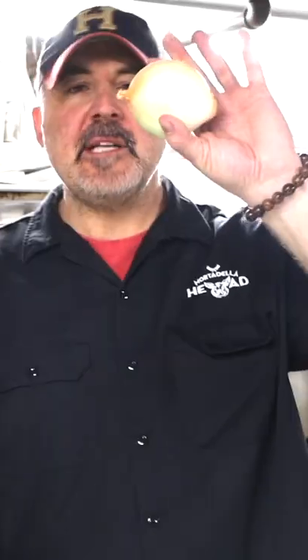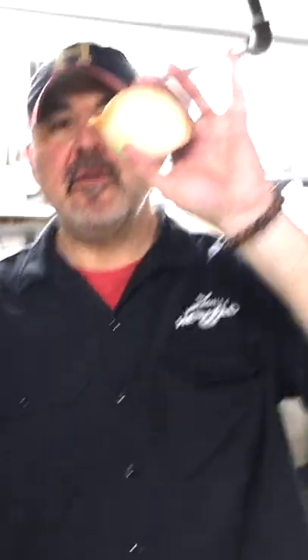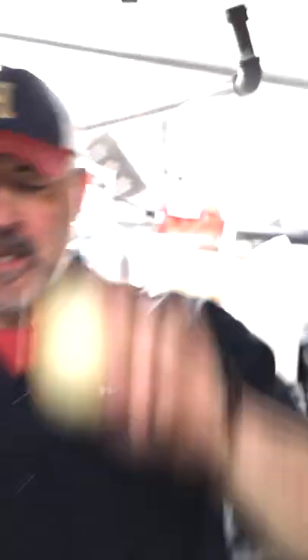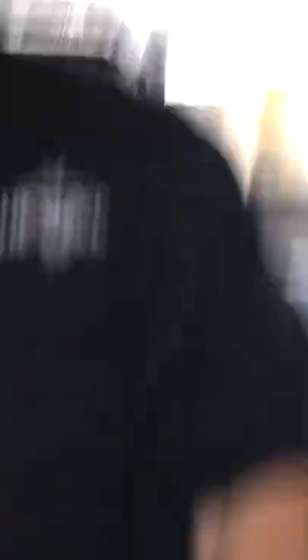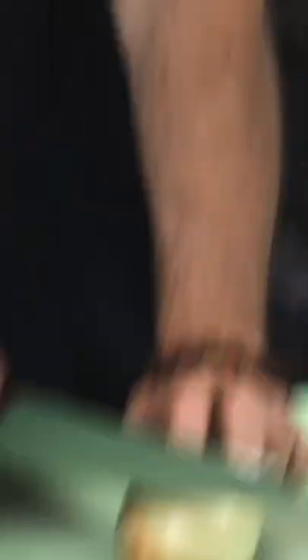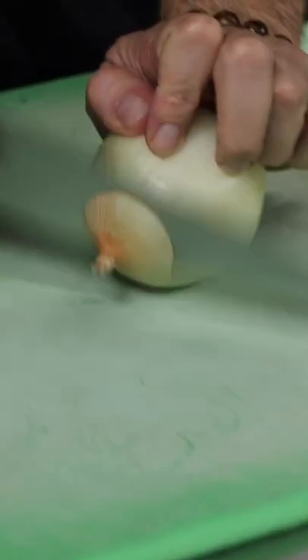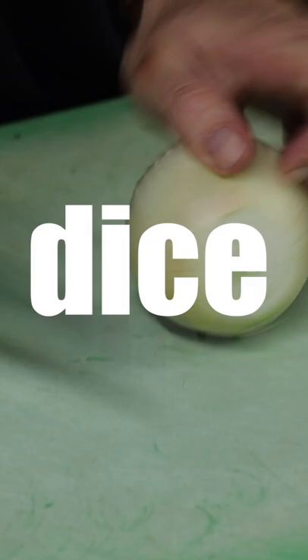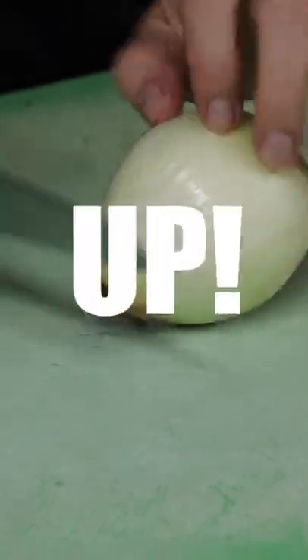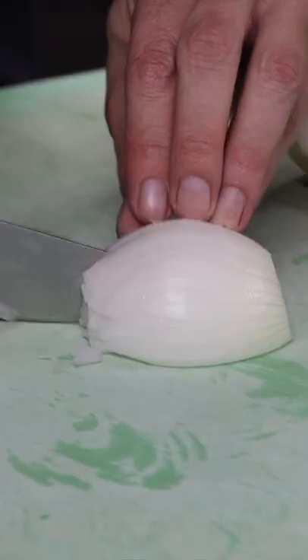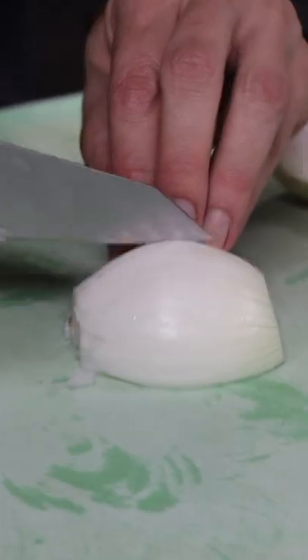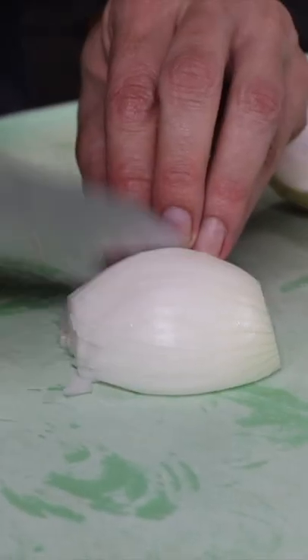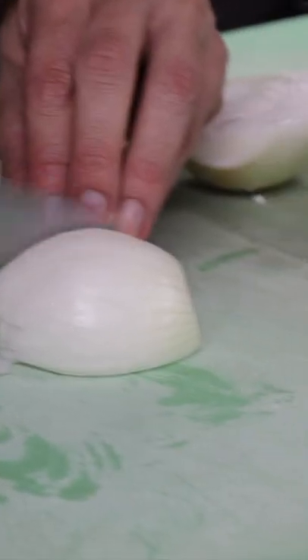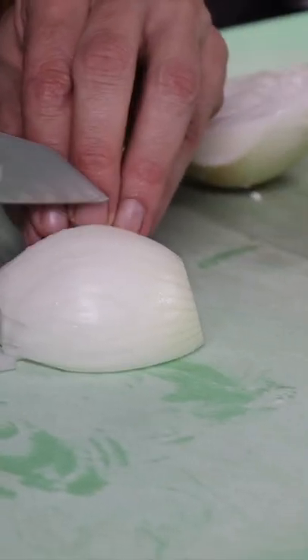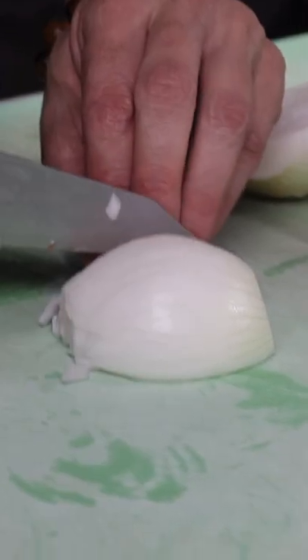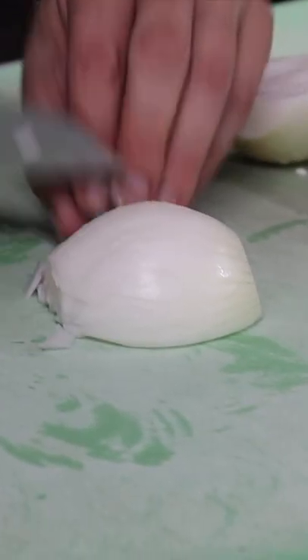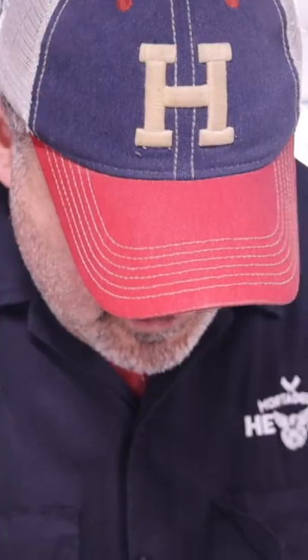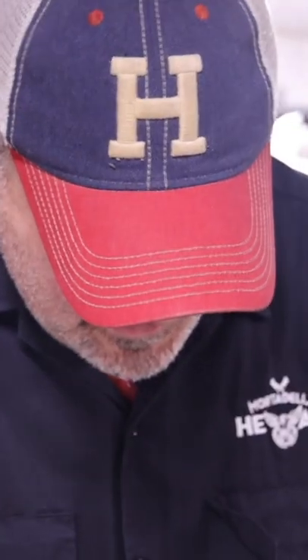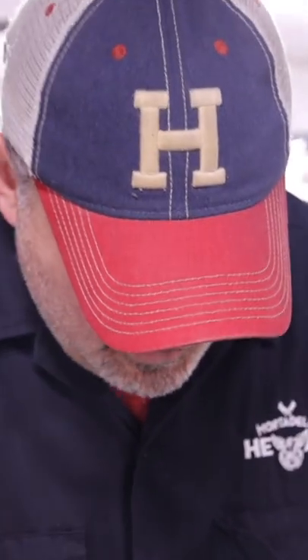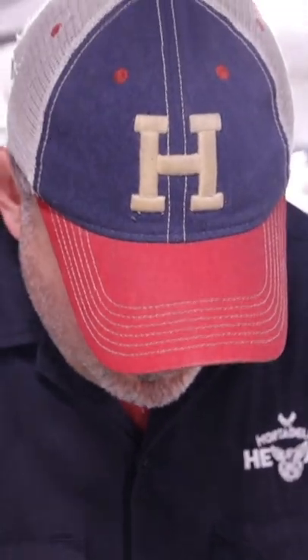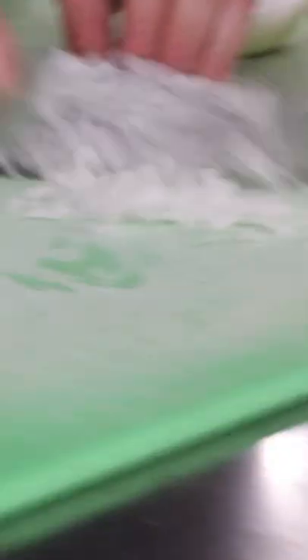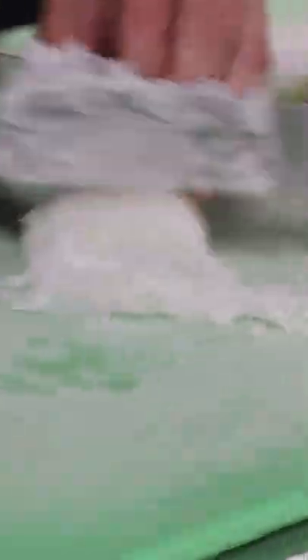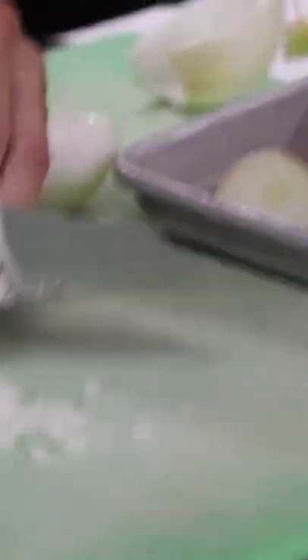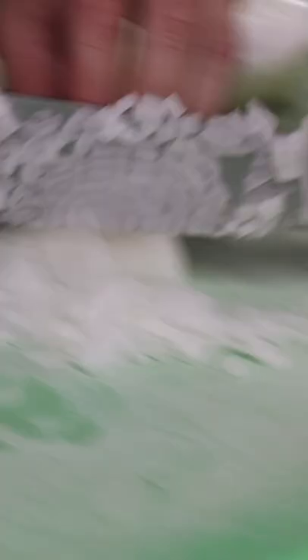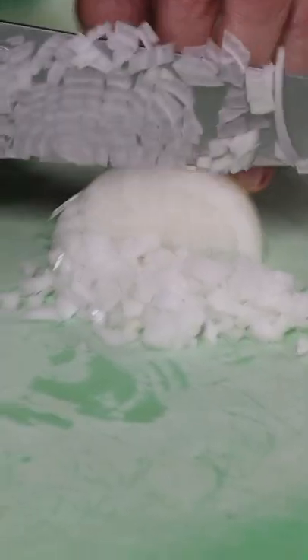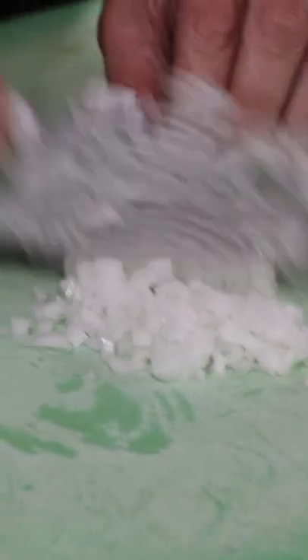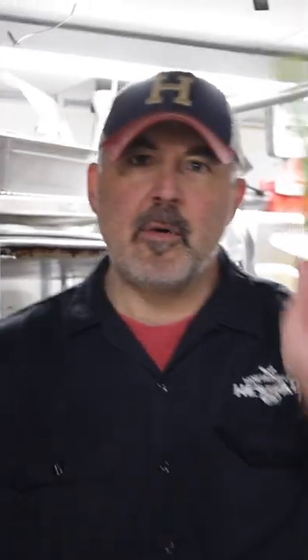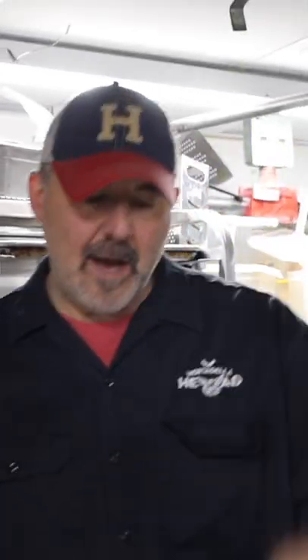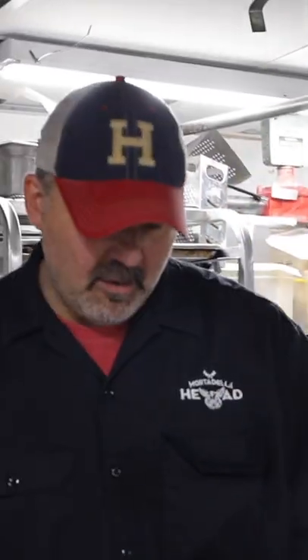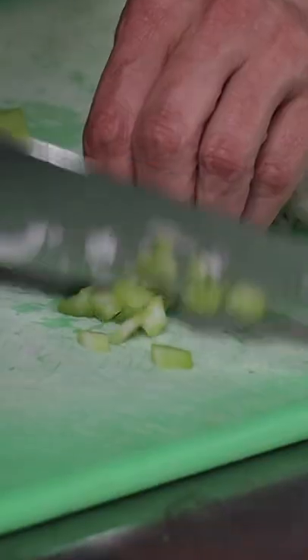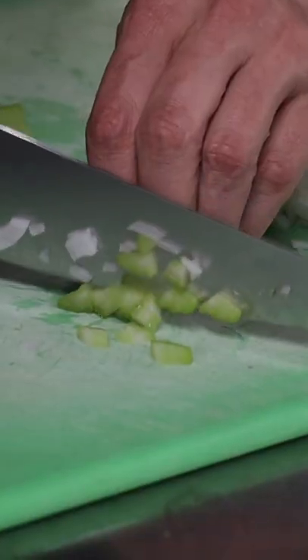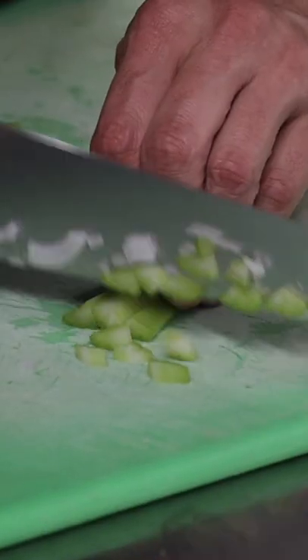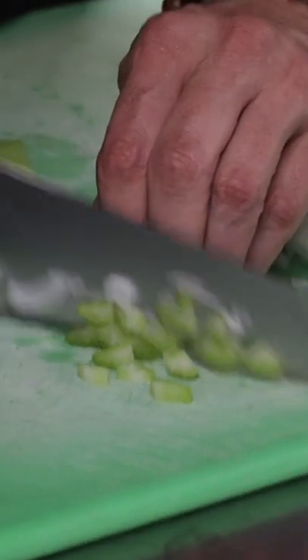First thing we're going to do is take our onion and dice it up. You kind of want to do everything real small — you want it to just disappear right inside of the soup or the sauce. Now we're going to do our celery. Dice them up nice and small.